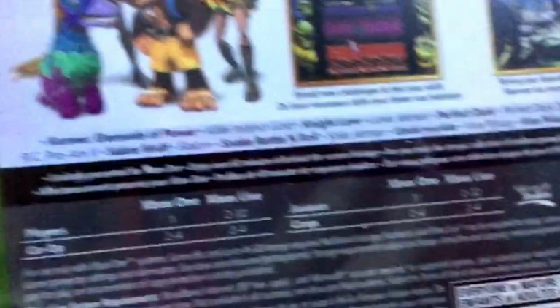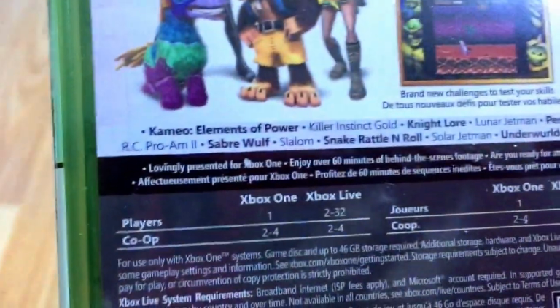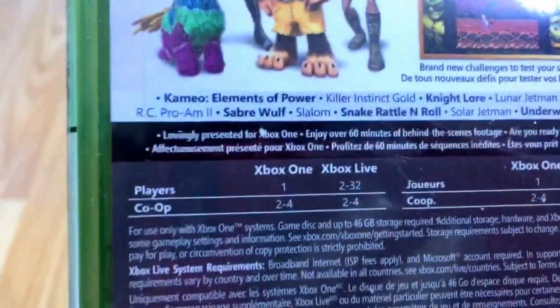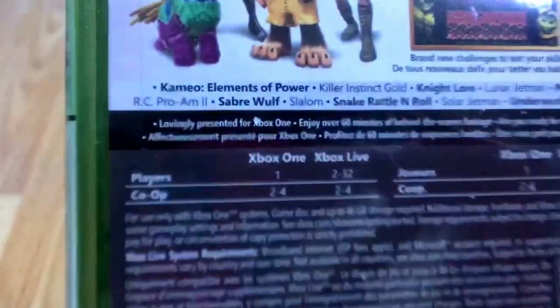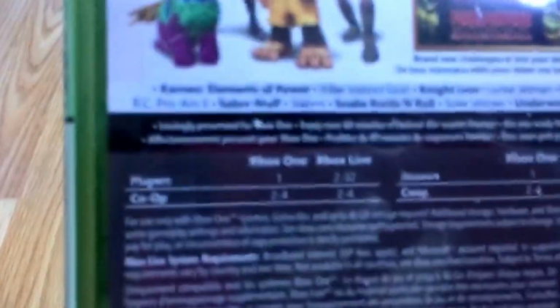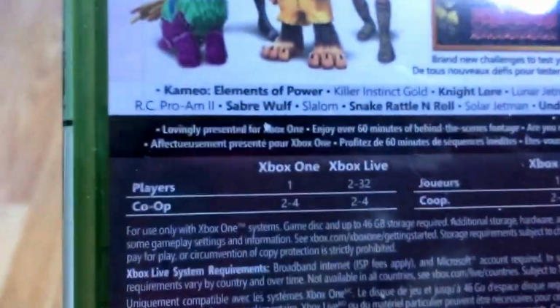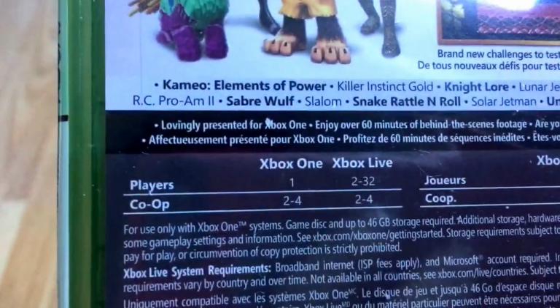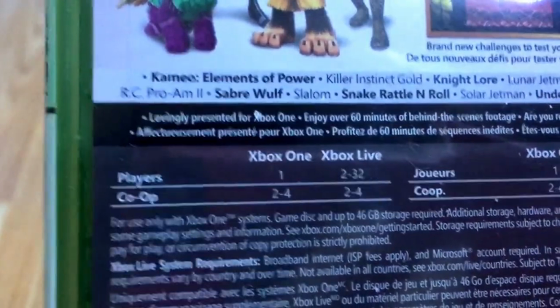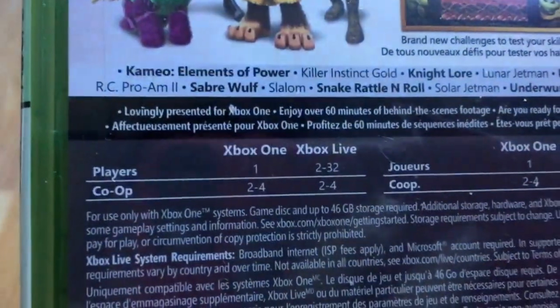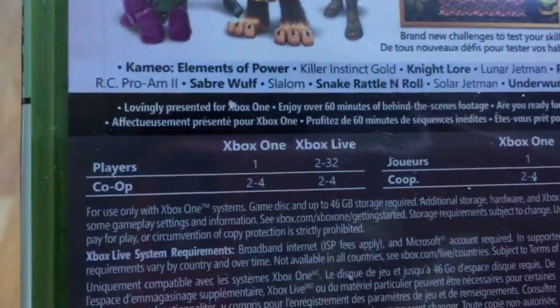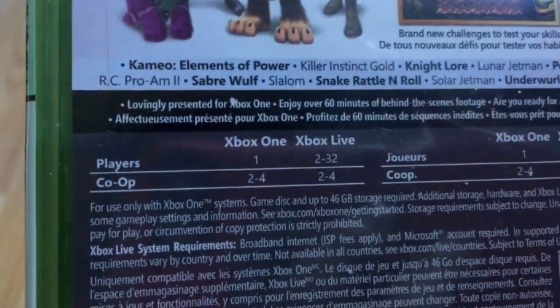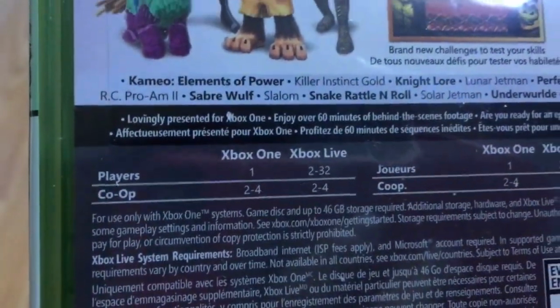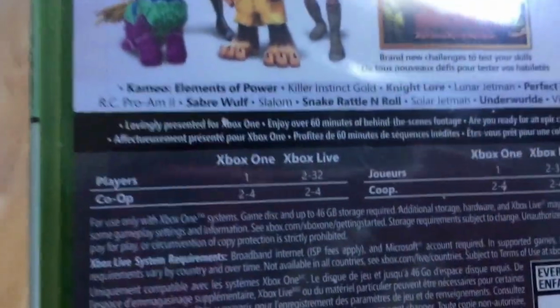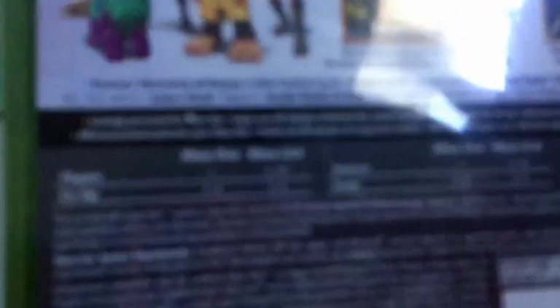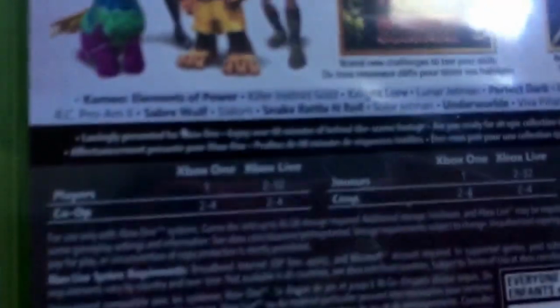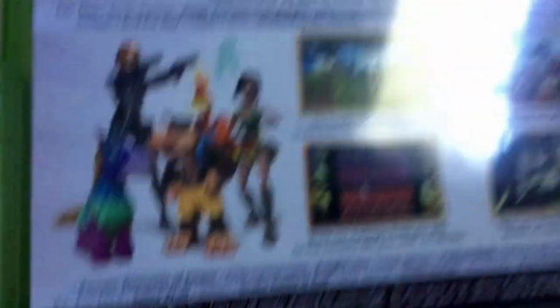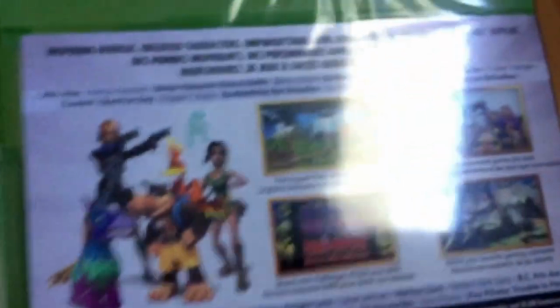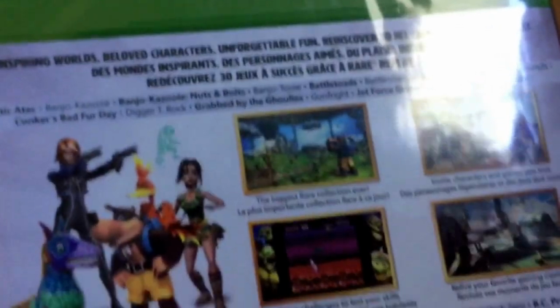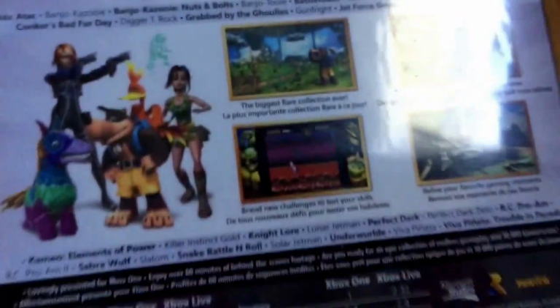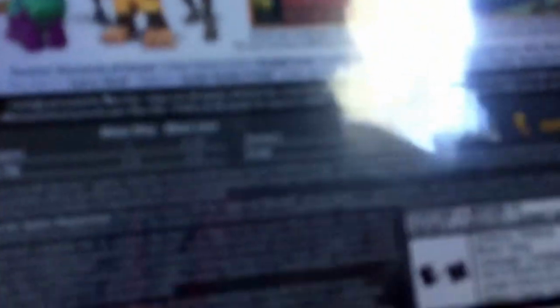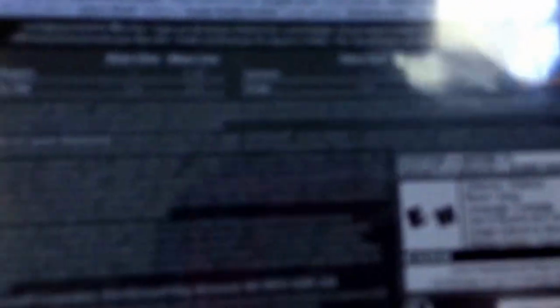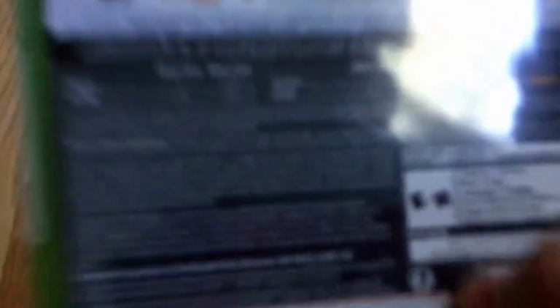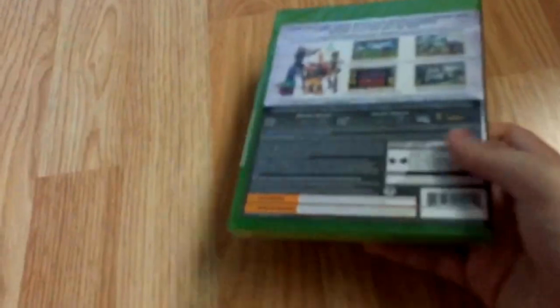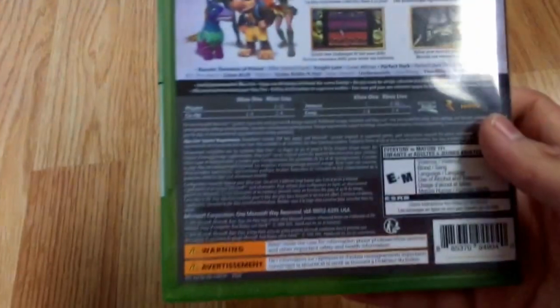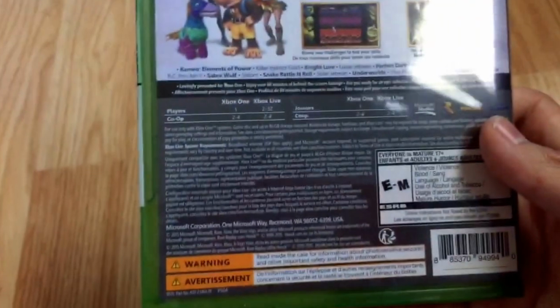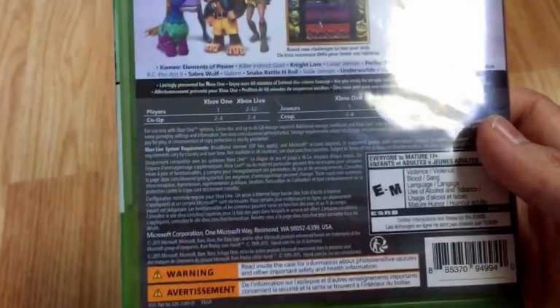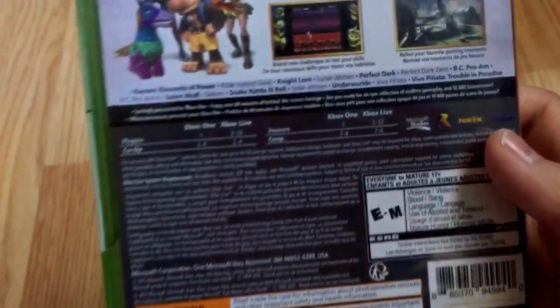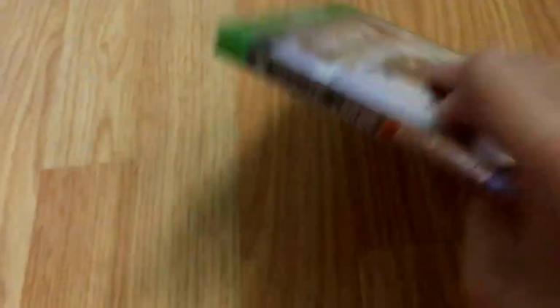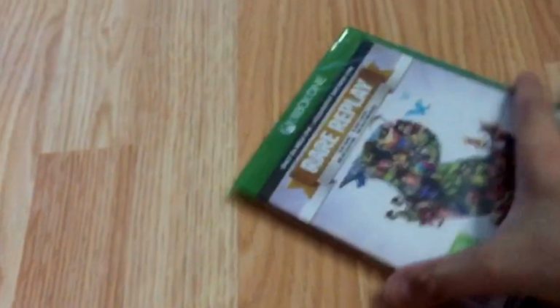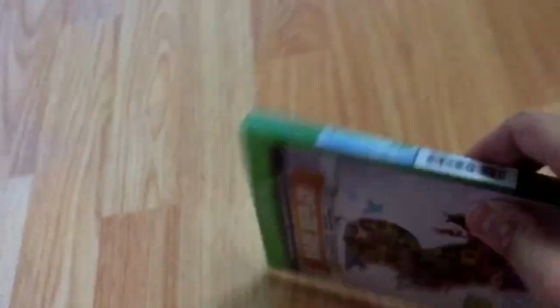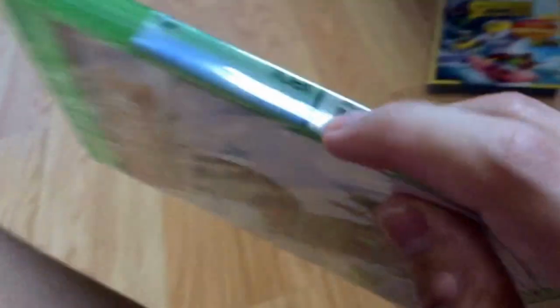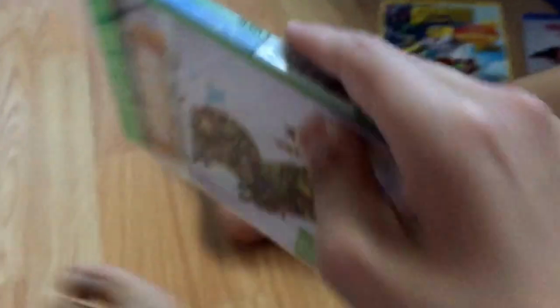For players, for Xbox One it's one player. For Xbox Live it's two to 32 players. So this looks like a pretty good collection. Without further ado, let's get this unboxed.